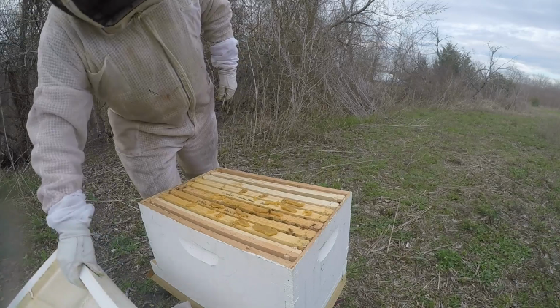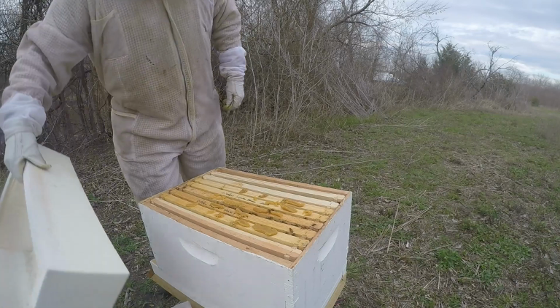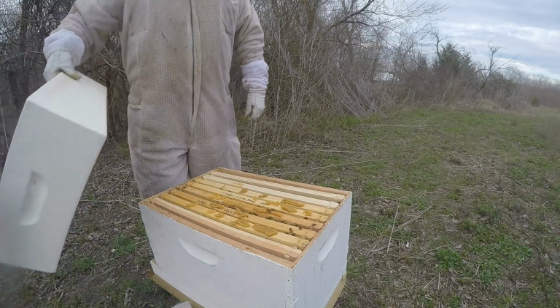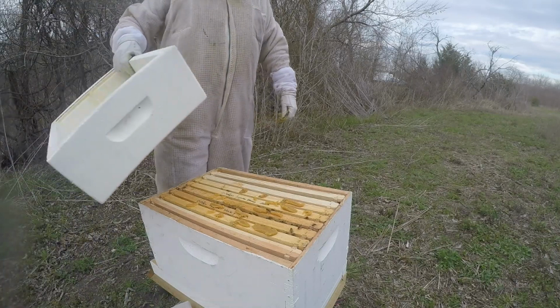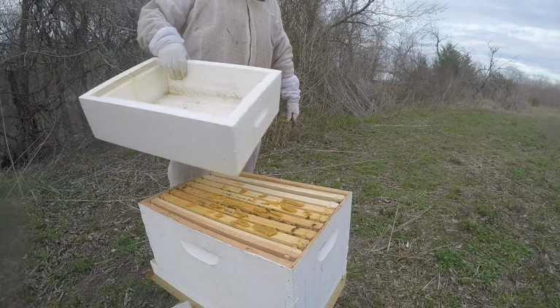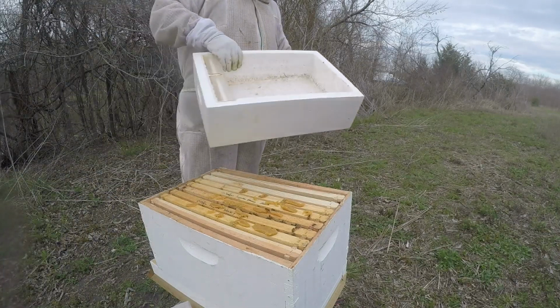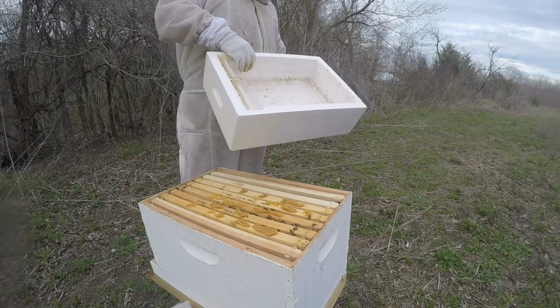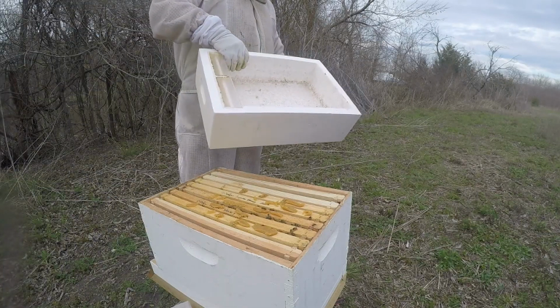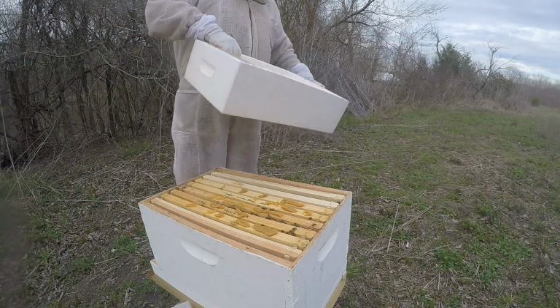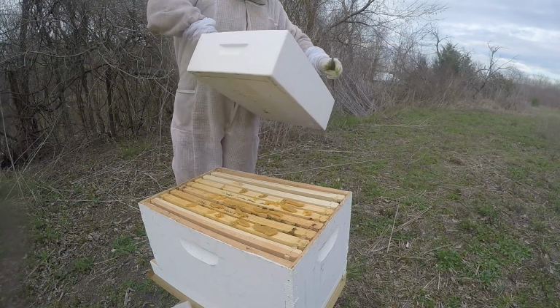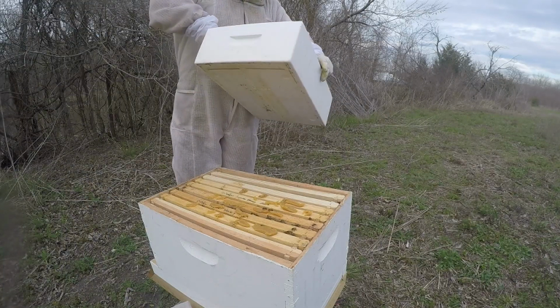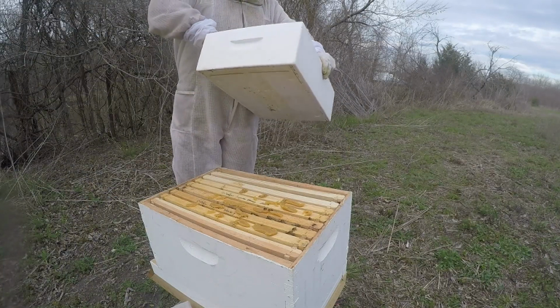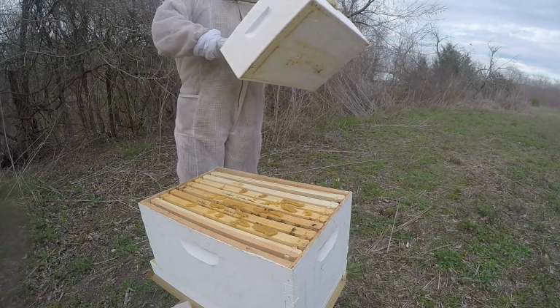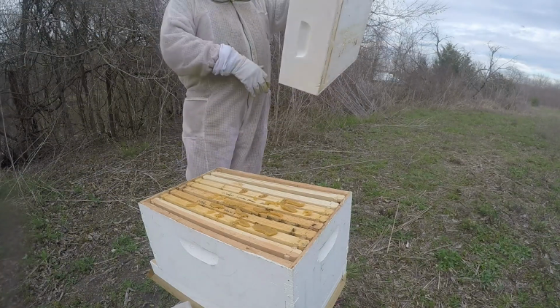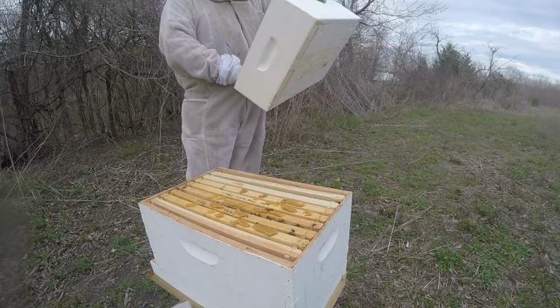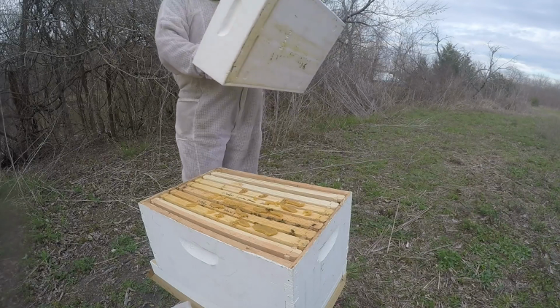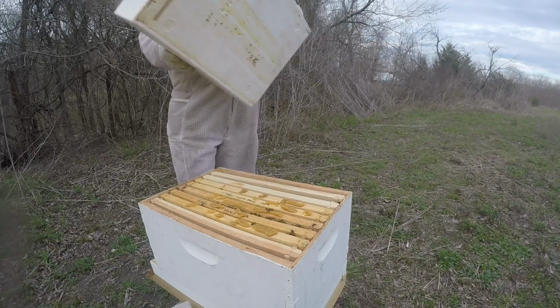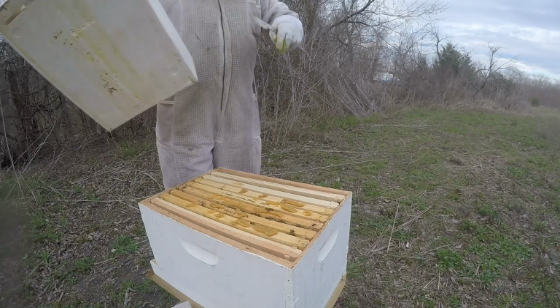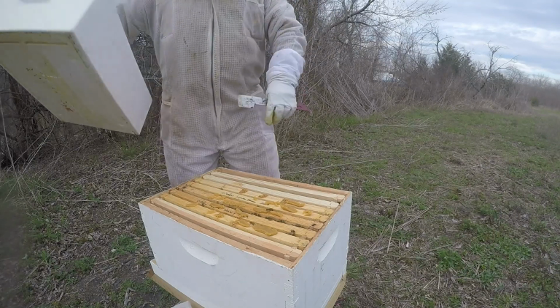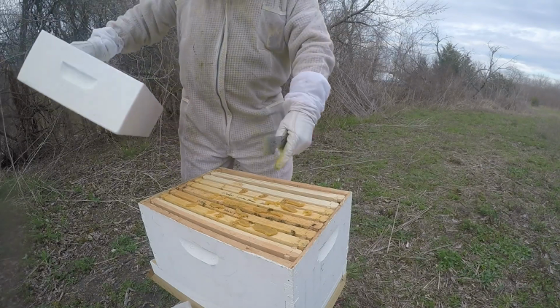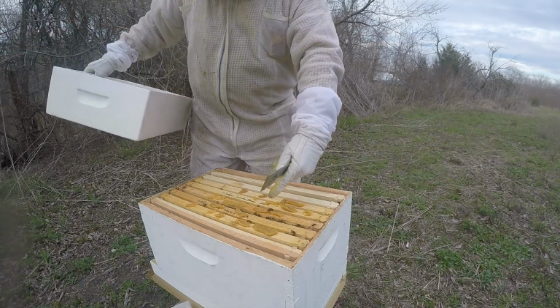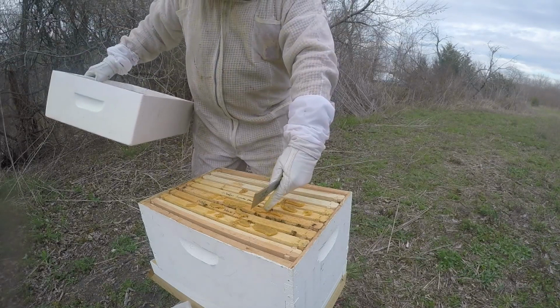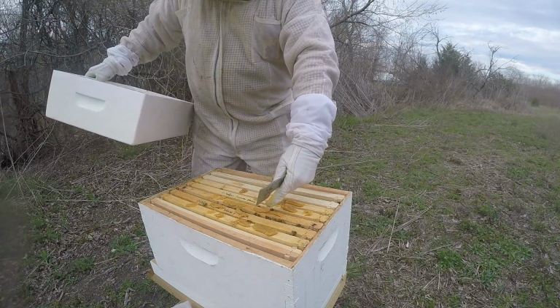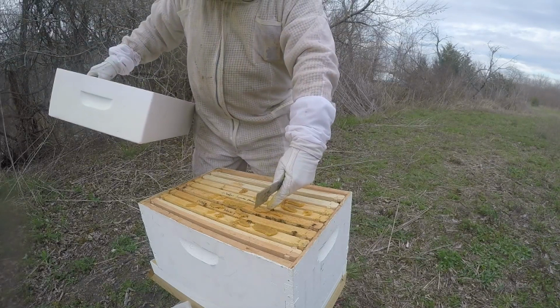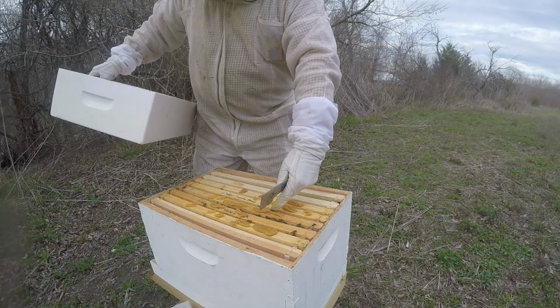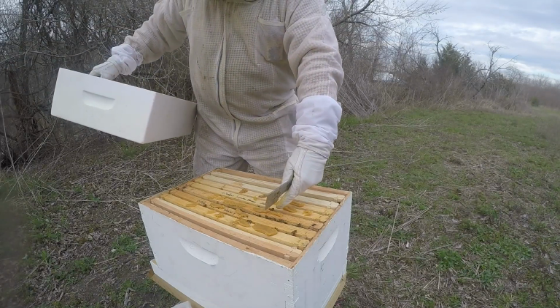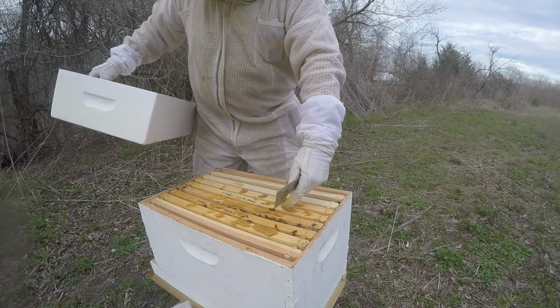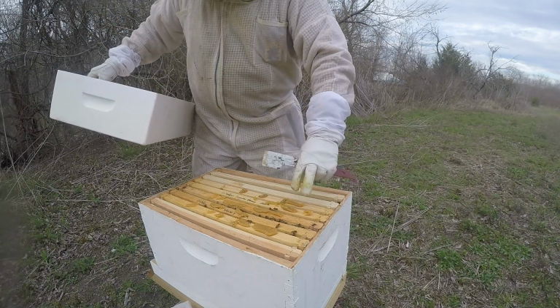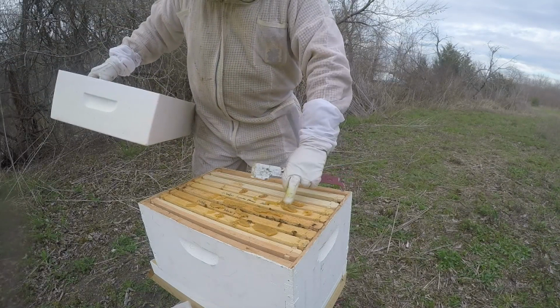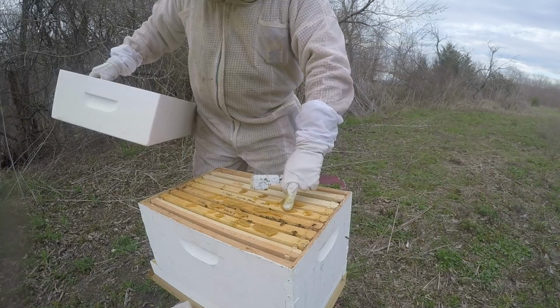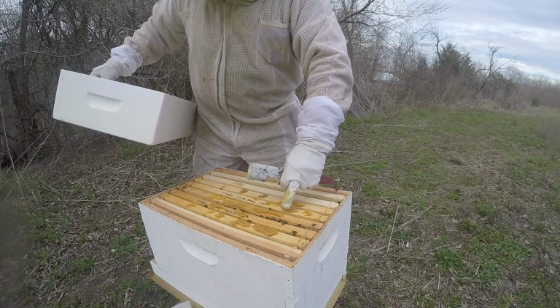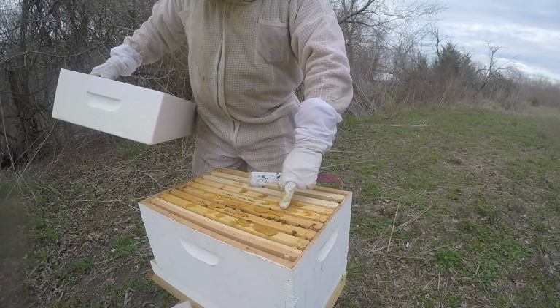This is the VMAX 8-frame feeder — very cool technology. You didn't even clean it. You don't really need to though.